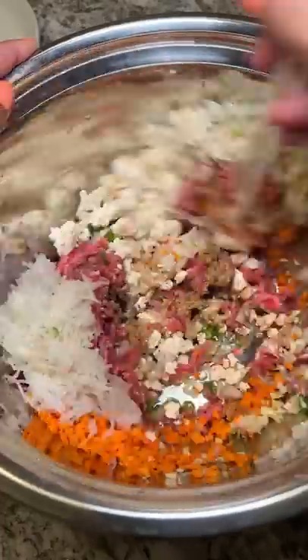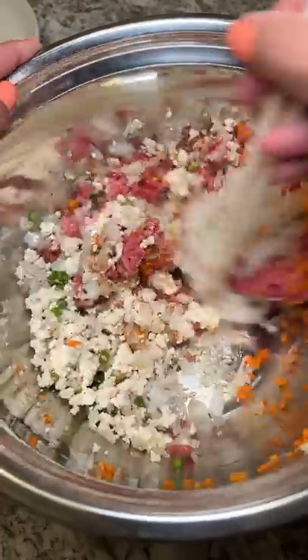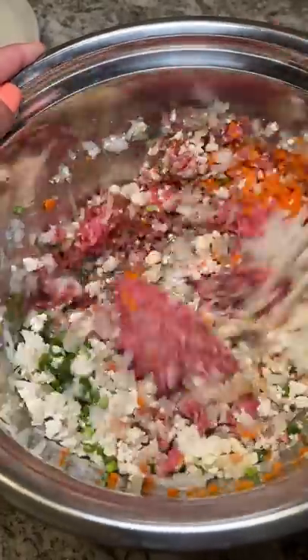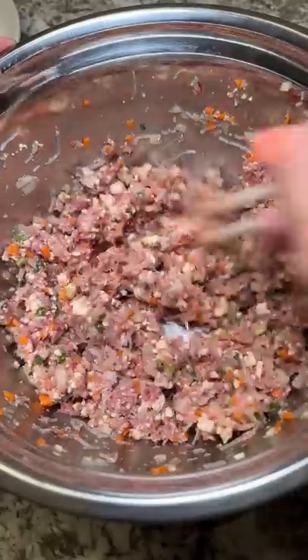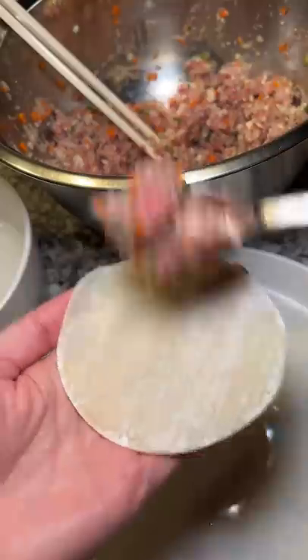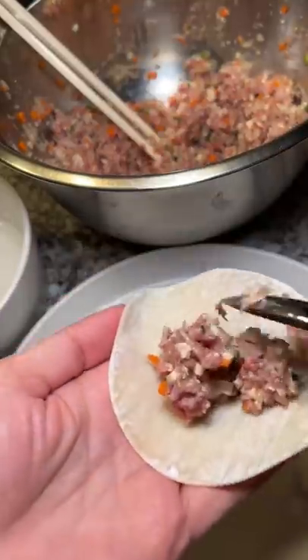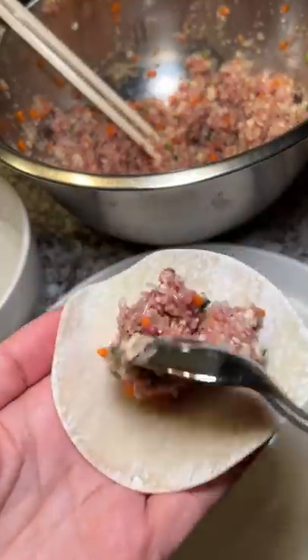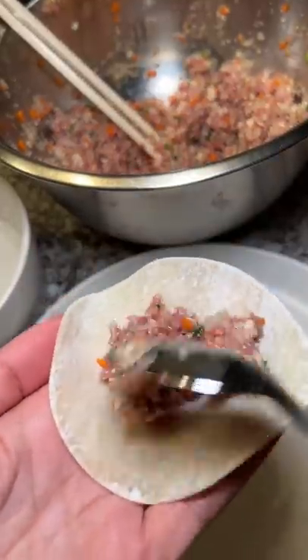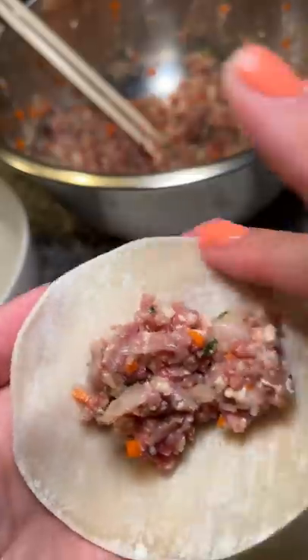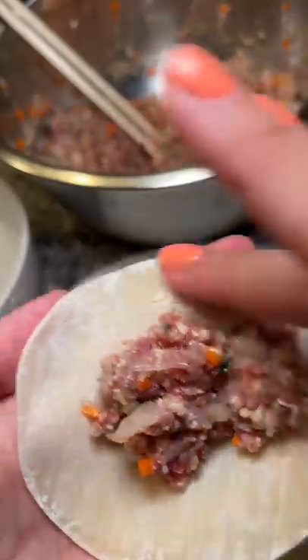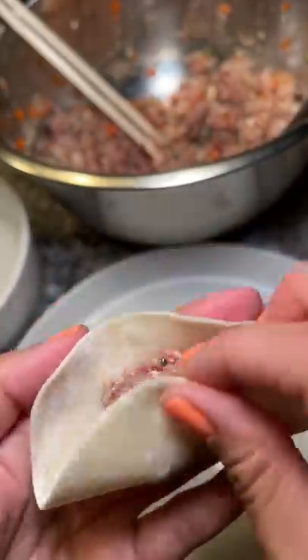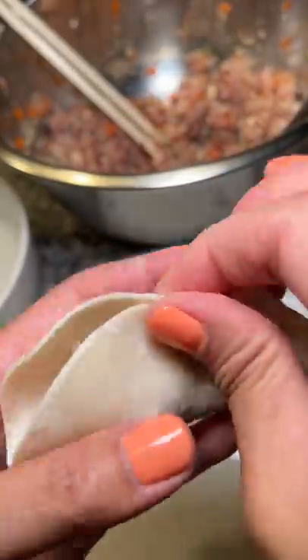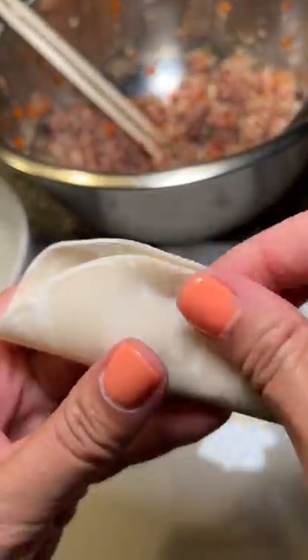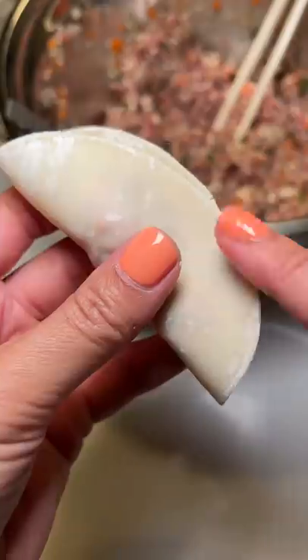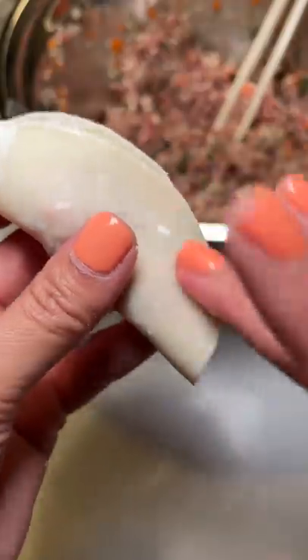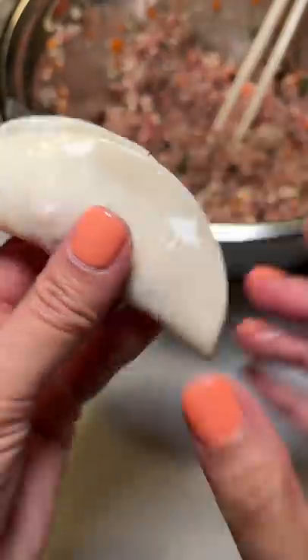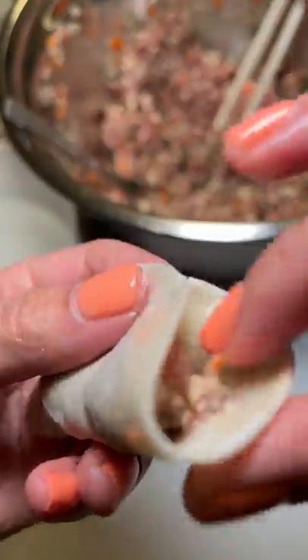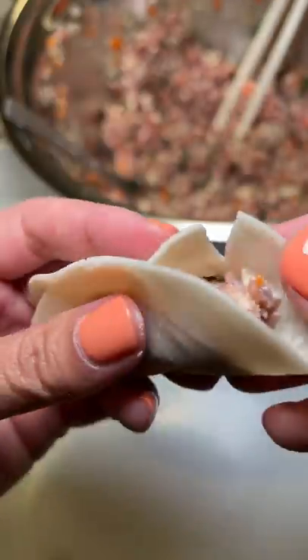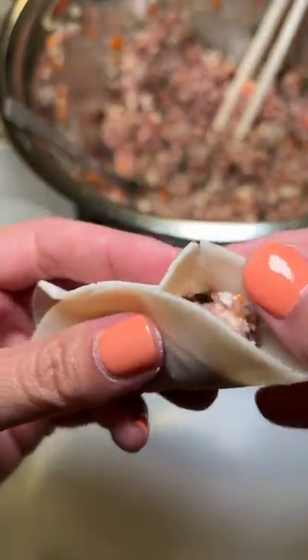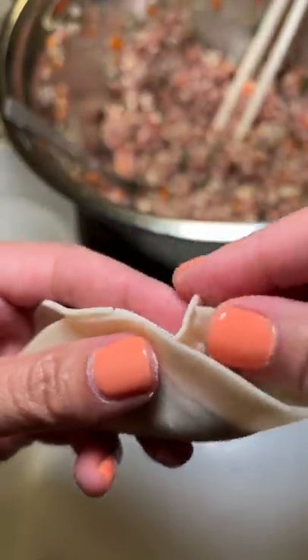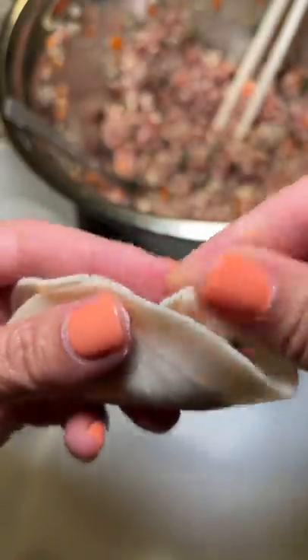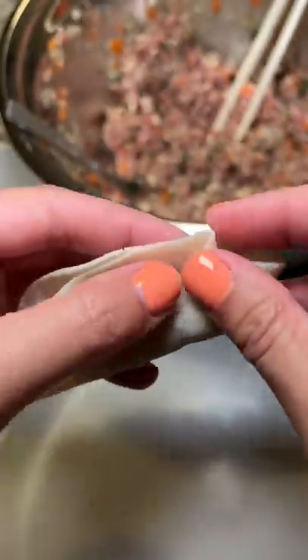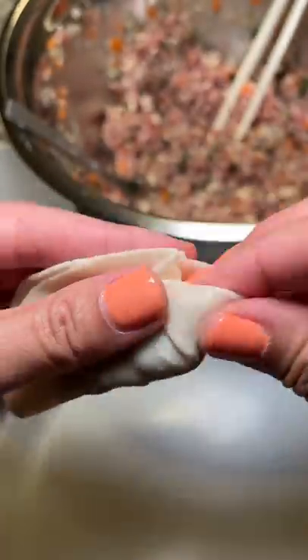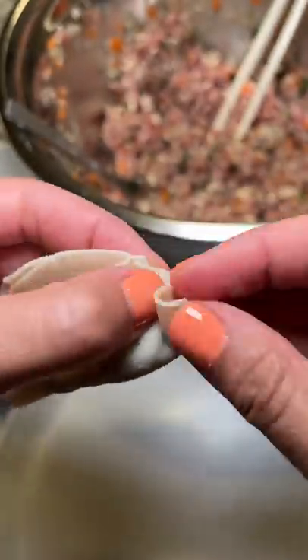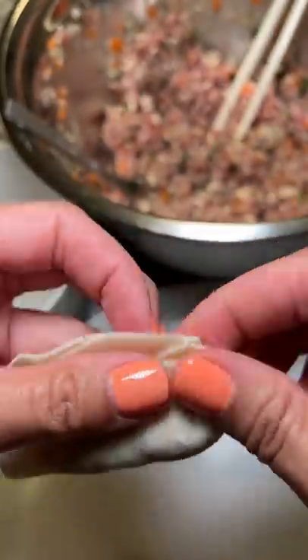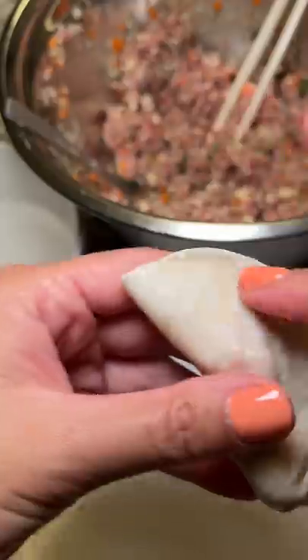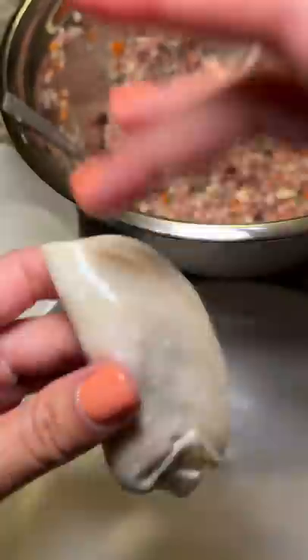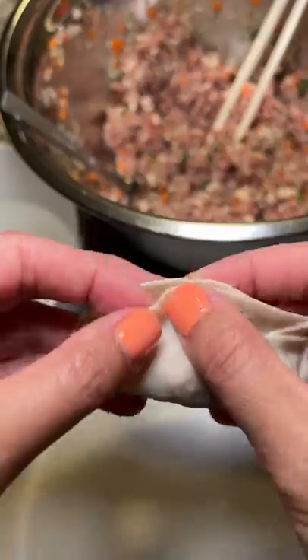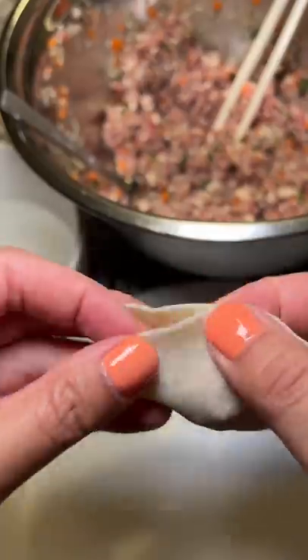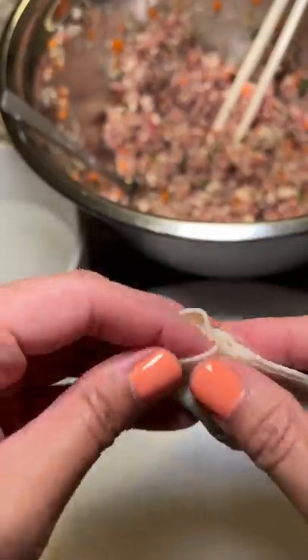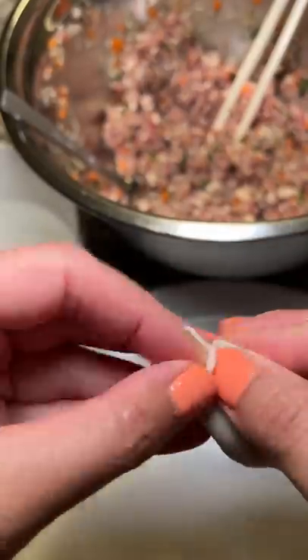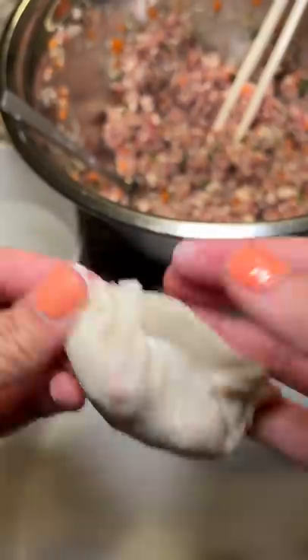I mixed it all up and then pulled out the dumpling wrappers. Okay, so these are not the prettiest dumplings — if you want to see how they're supposed to look, make sure to check out Teresa's video. This process definitely takes patience, especially when you're trying not to break the wrappers. Luckily I was able to whip out some decent looking ones.